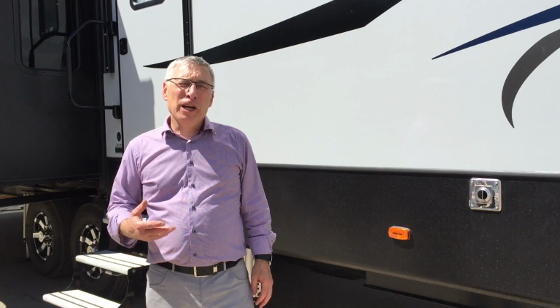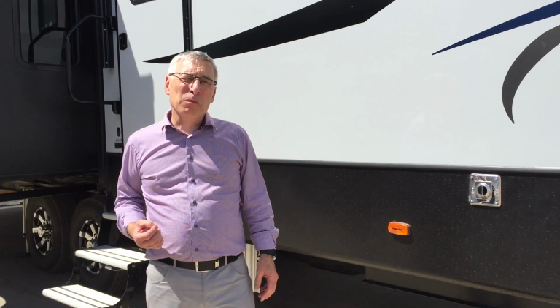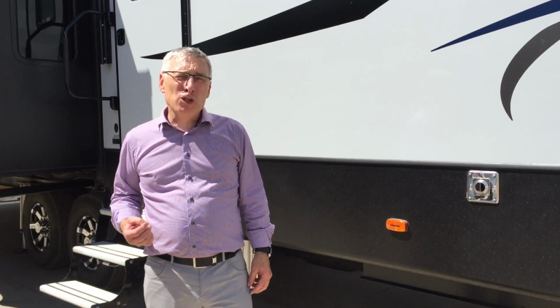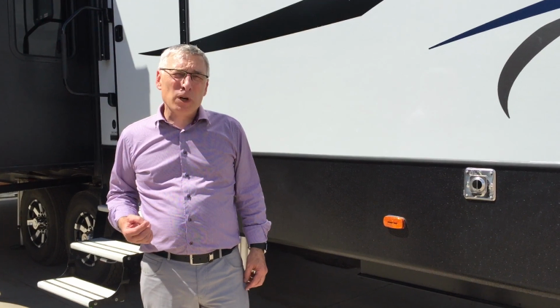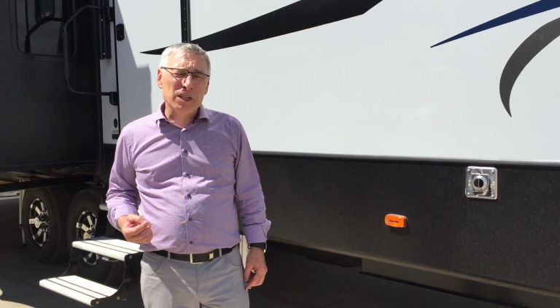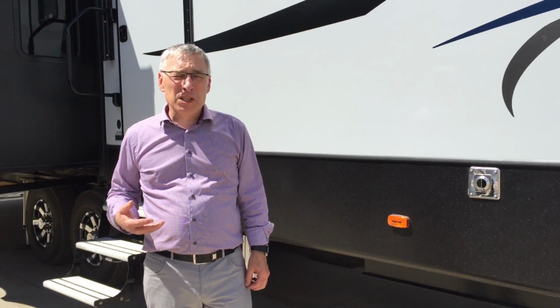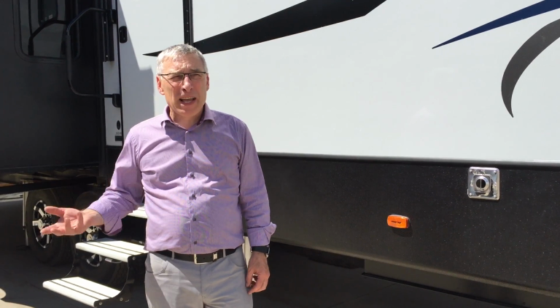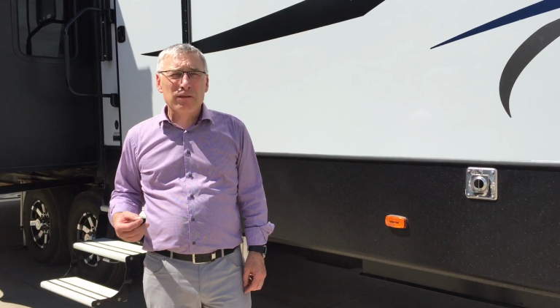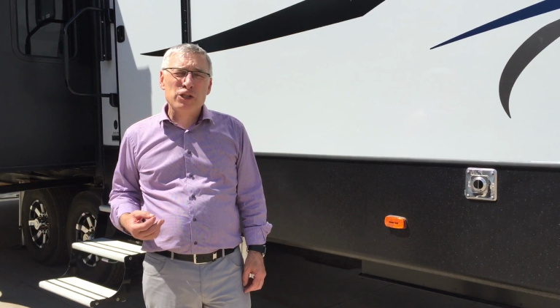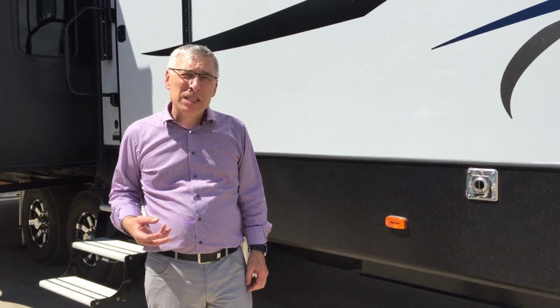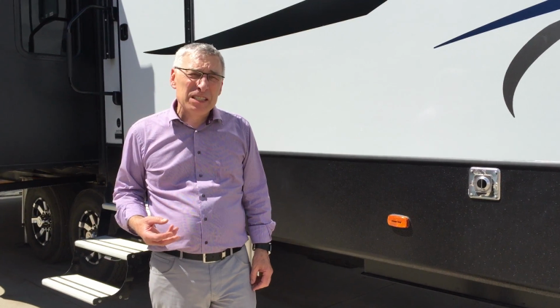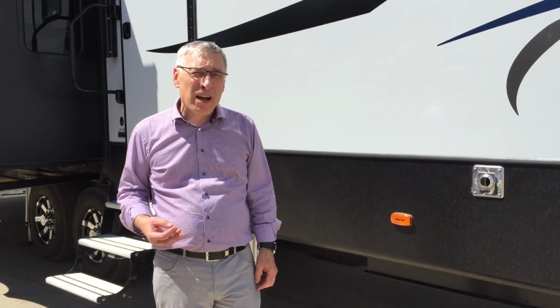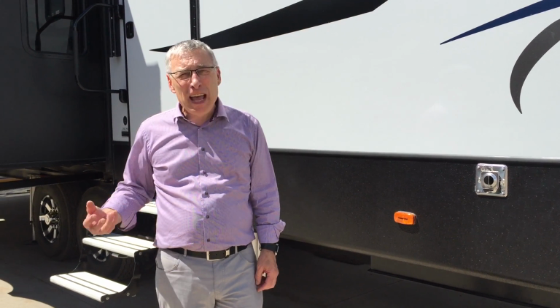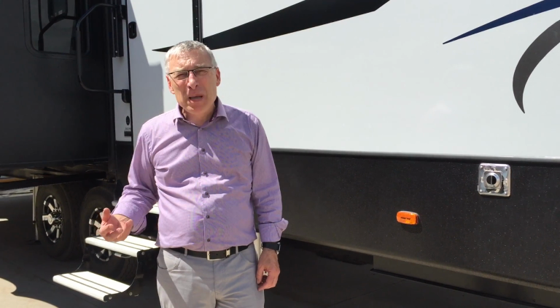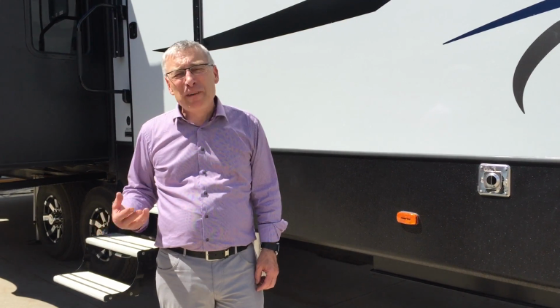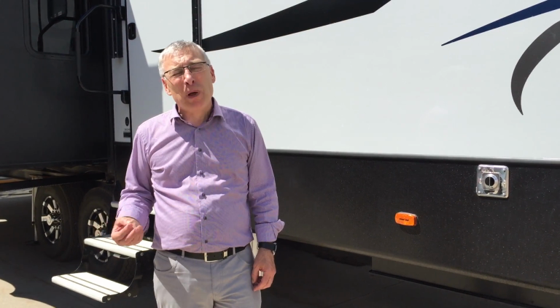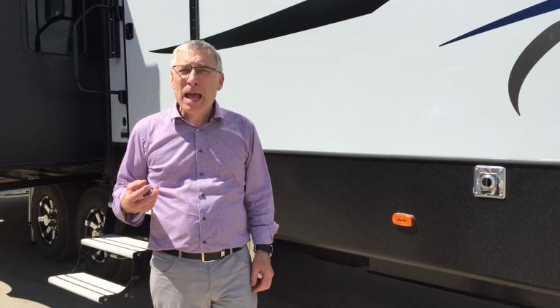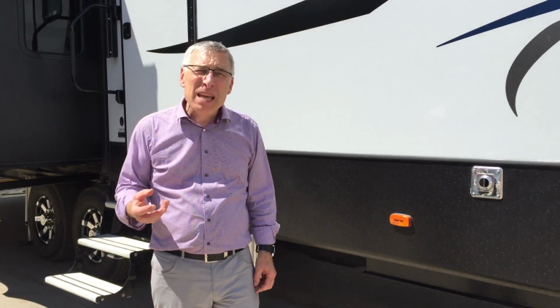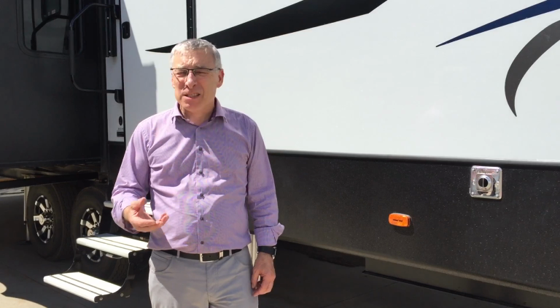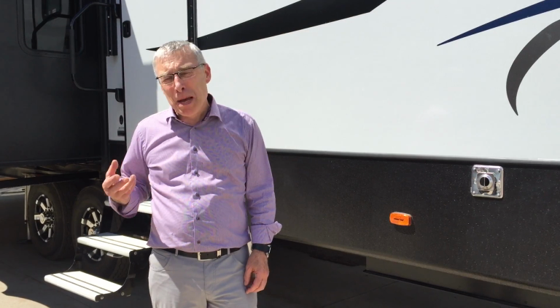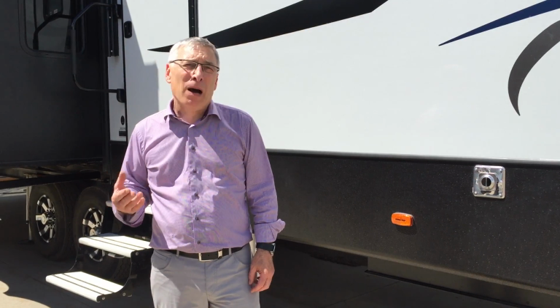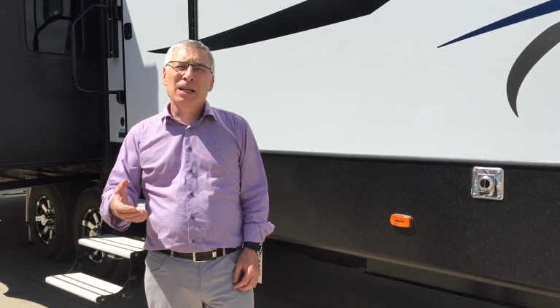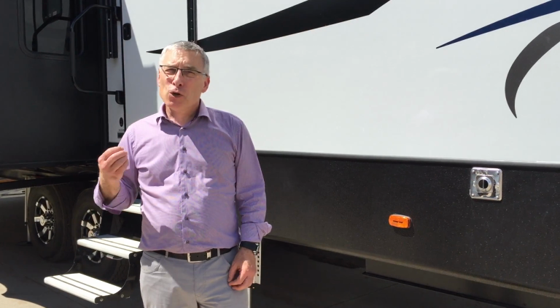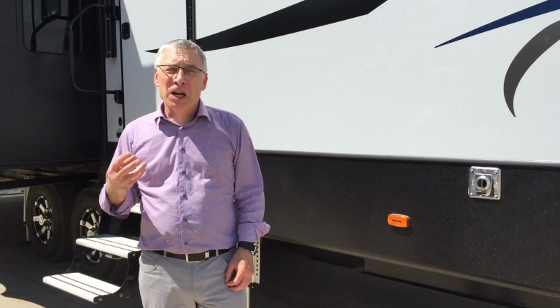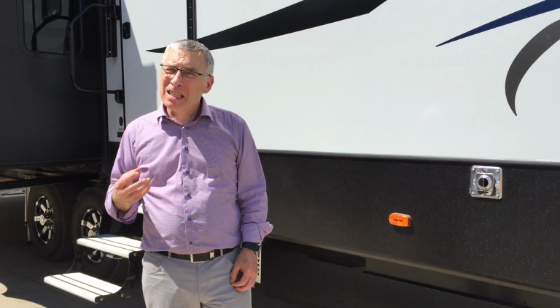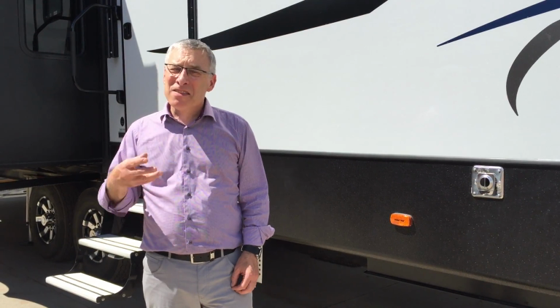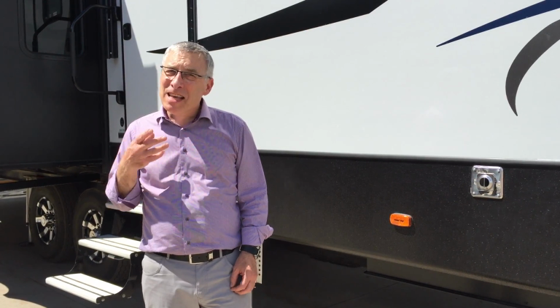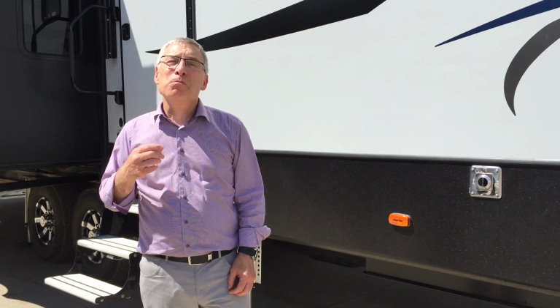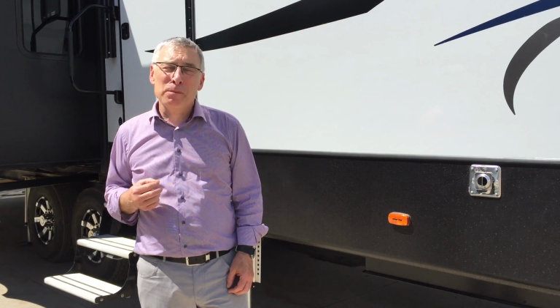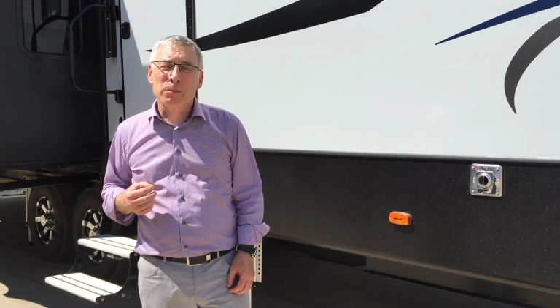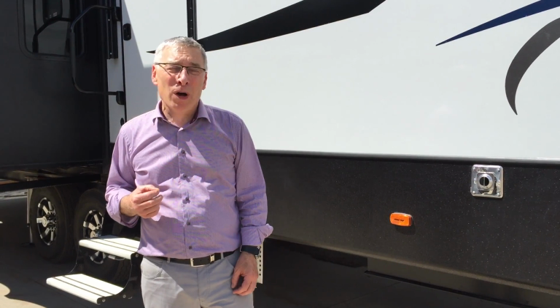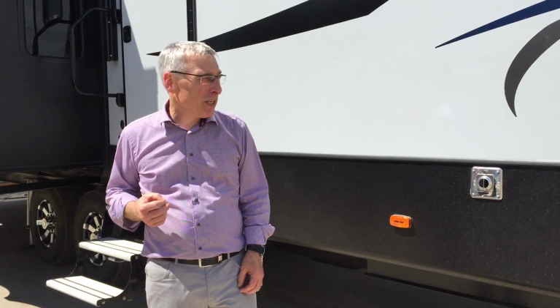Ali here from Lardner's Trailer Sales. This is the Avalanche 365 MB fifth wheel. MB is mid-bunks. So if you've got kids, this might be something you want to see.